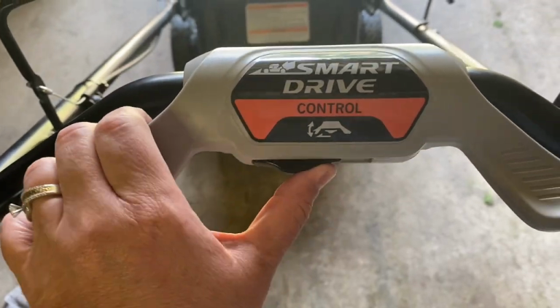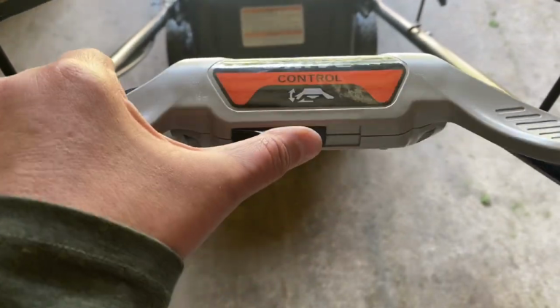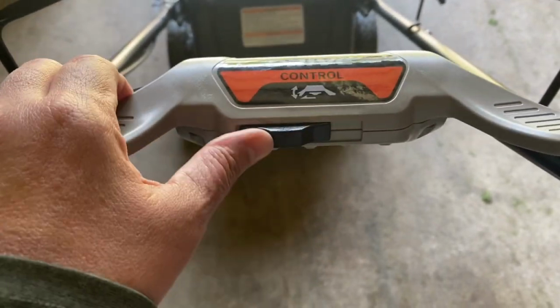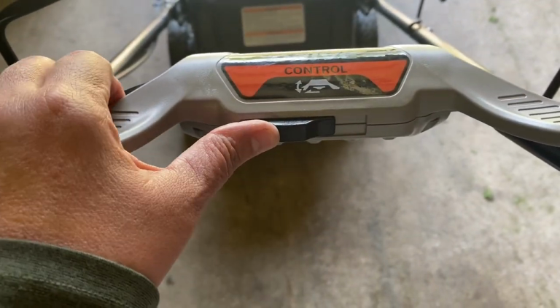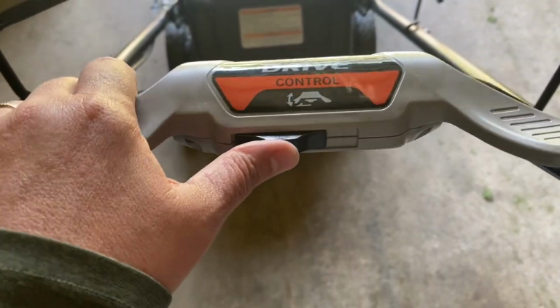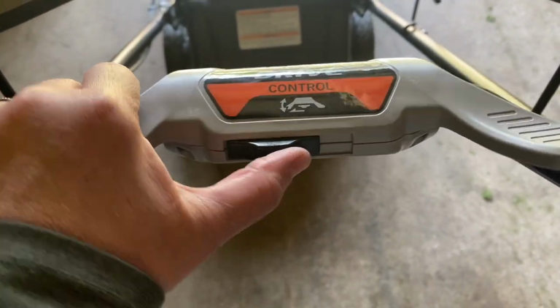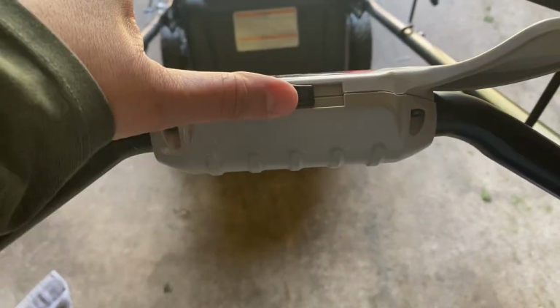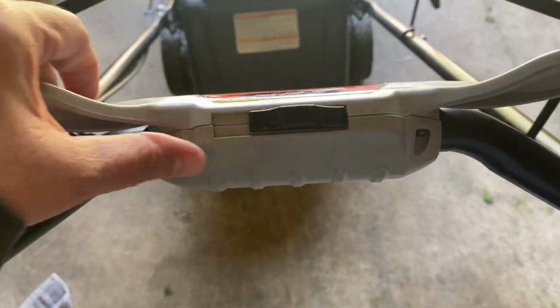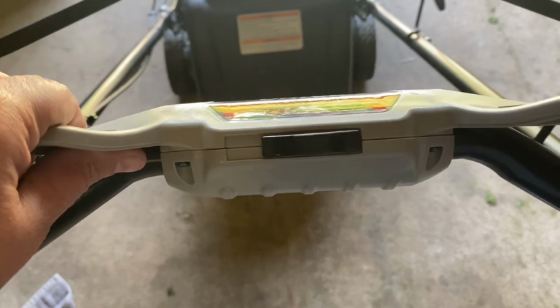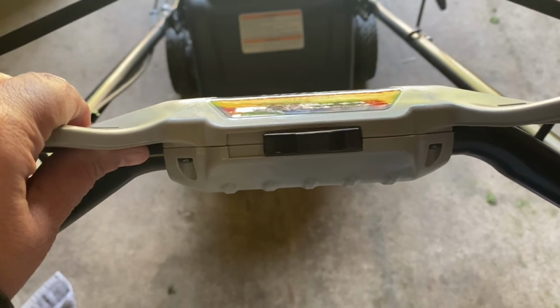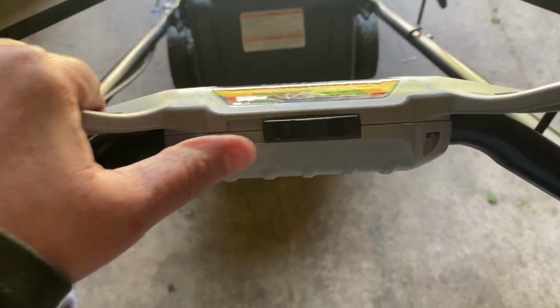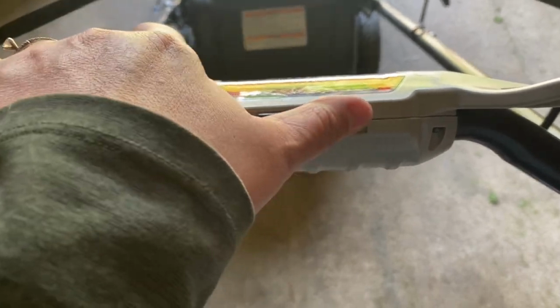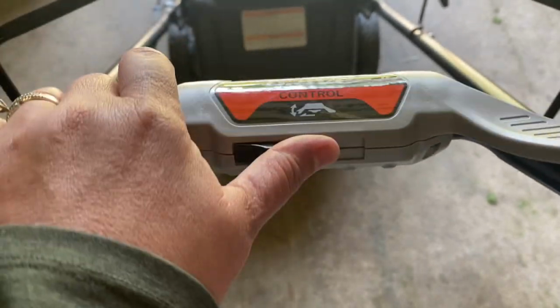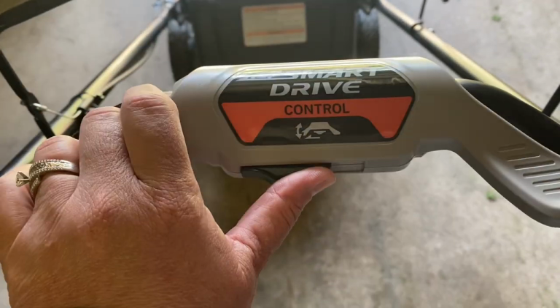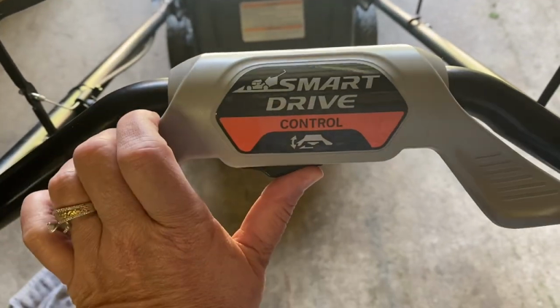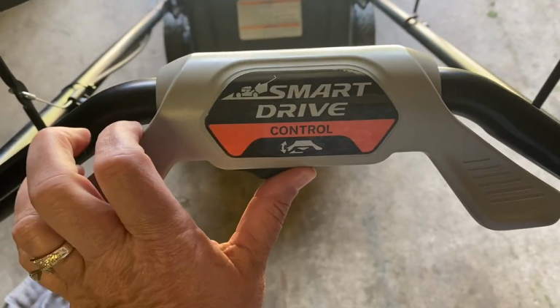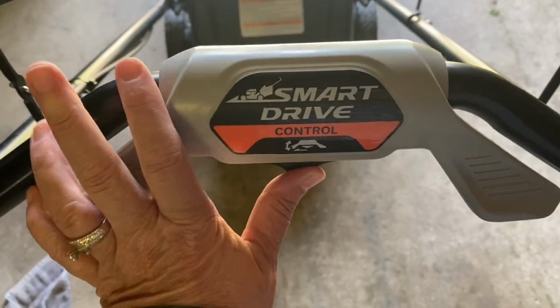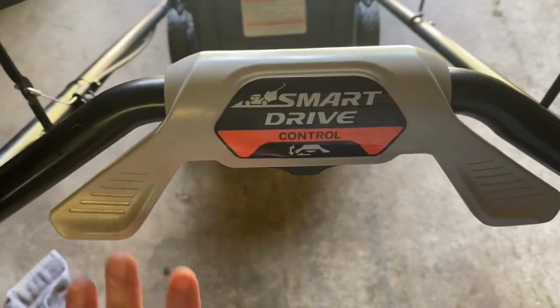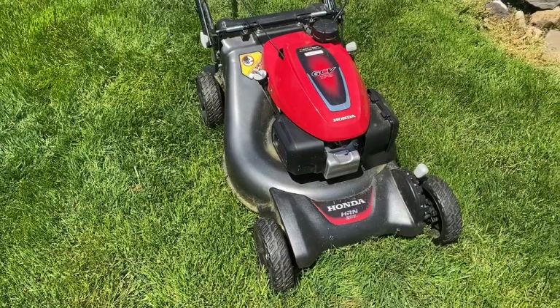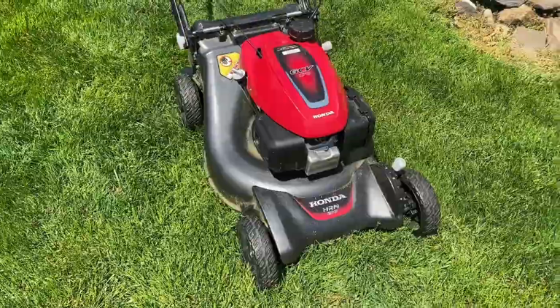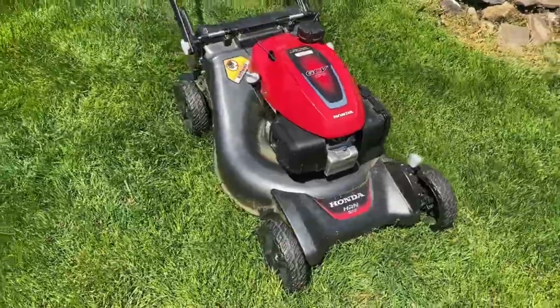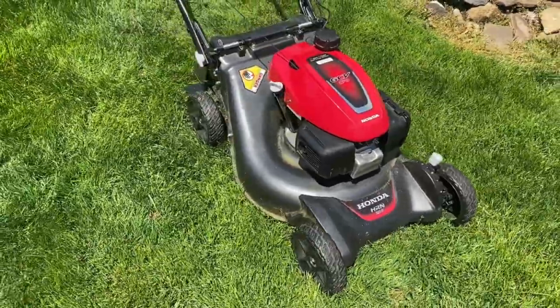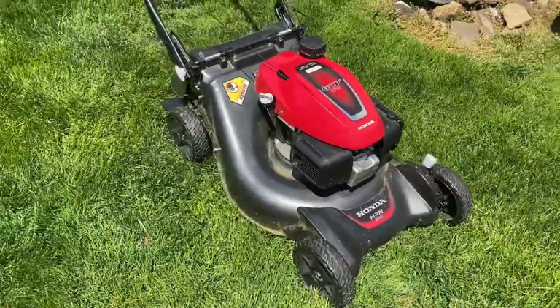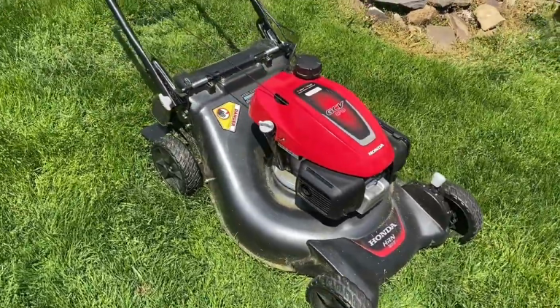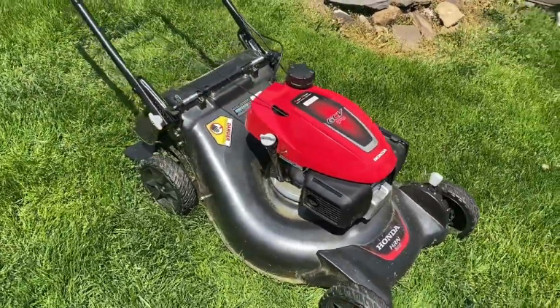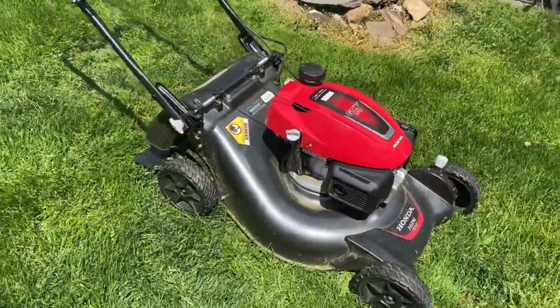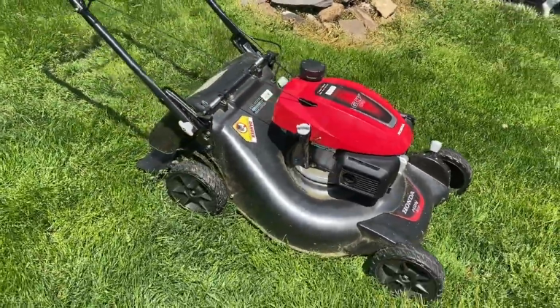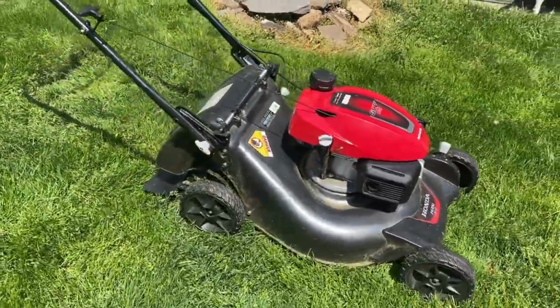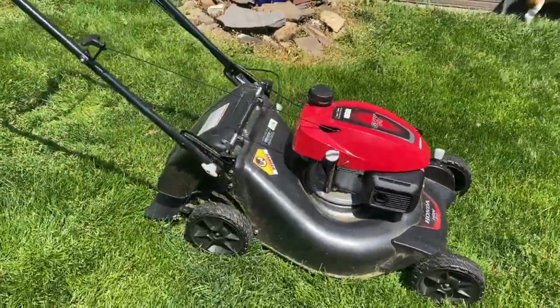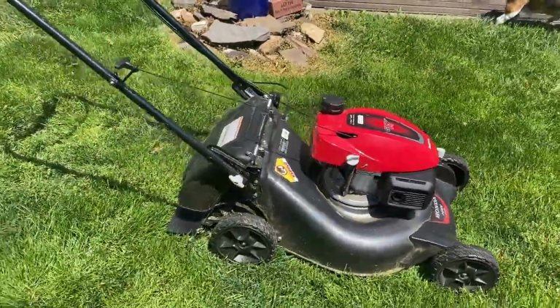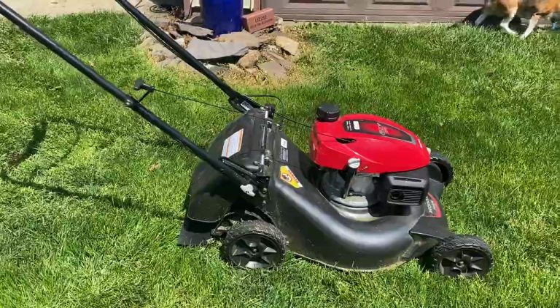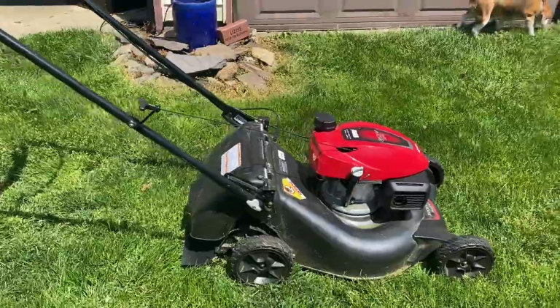Now on to the FAQs. Question one: what is the adjustable speed control handle? It allows you to move the smart drive control for comfort purposes. Question two: how many blades are on this mower? There are two blades that cut simultaneously — they basically mulch, forcing the grass to stay inside and then mulching it.